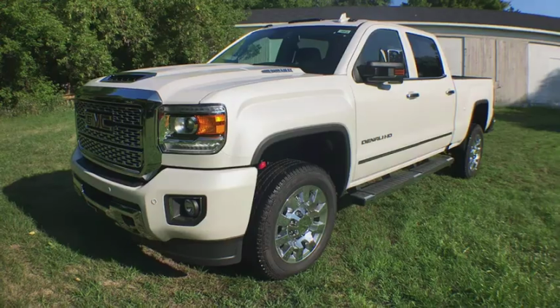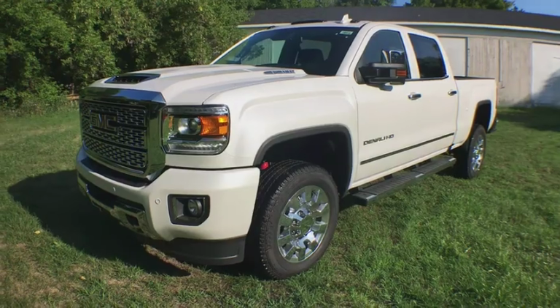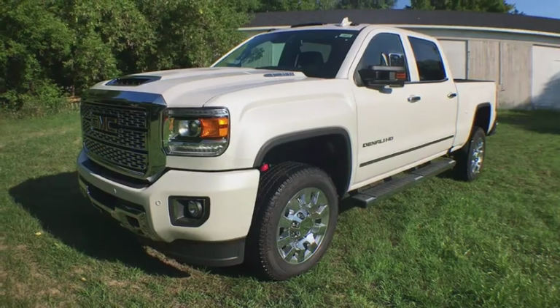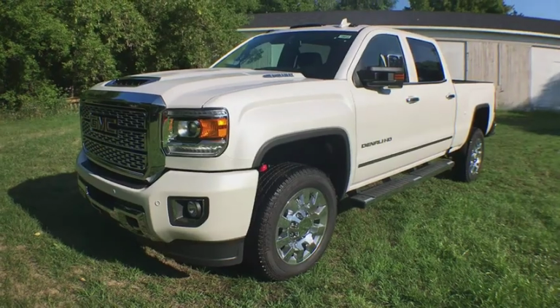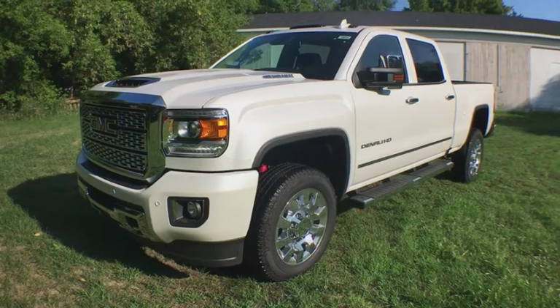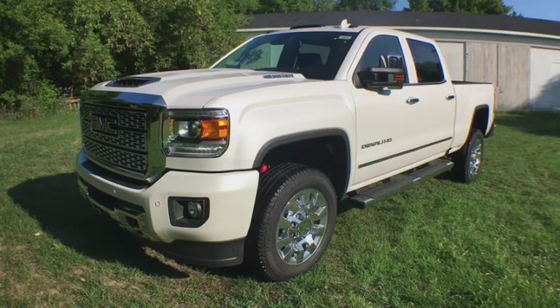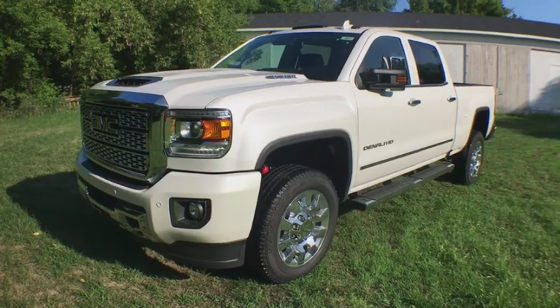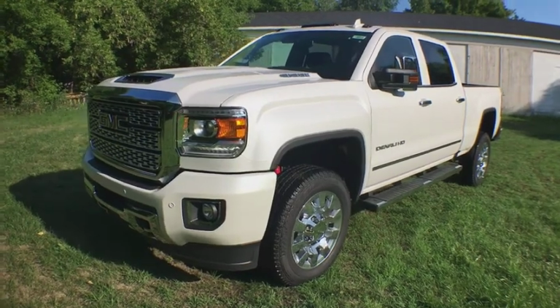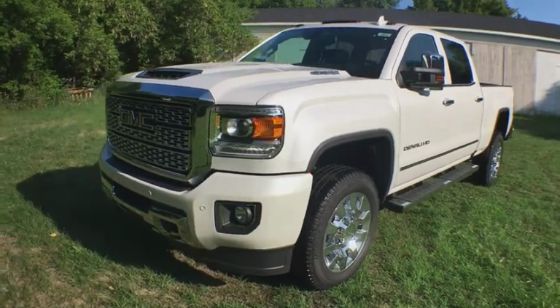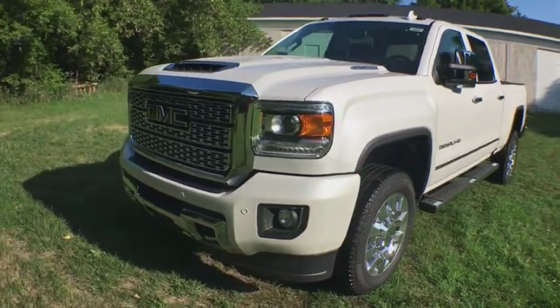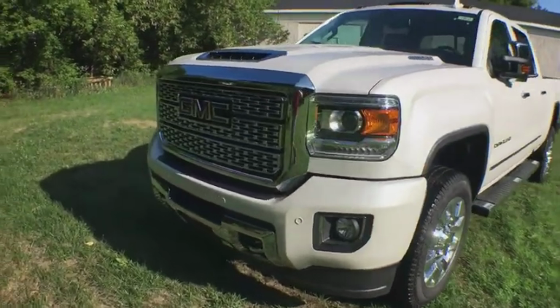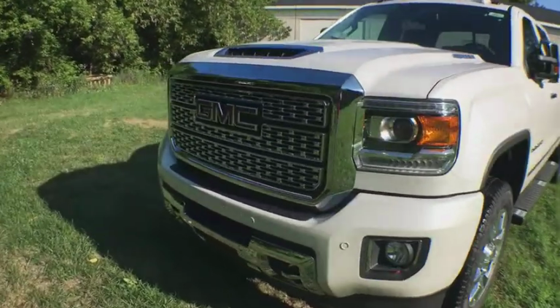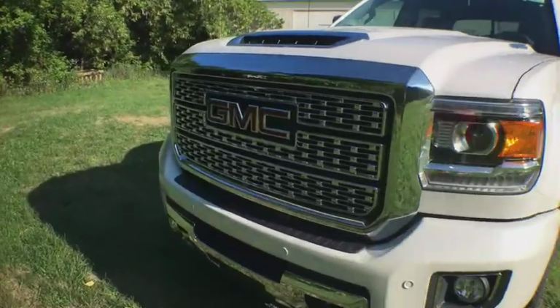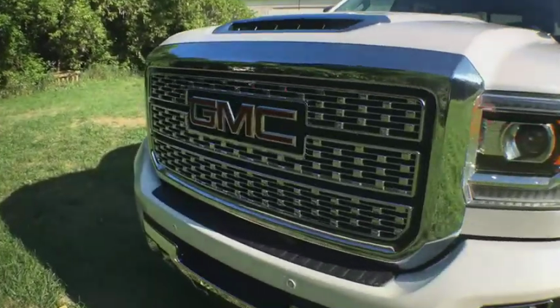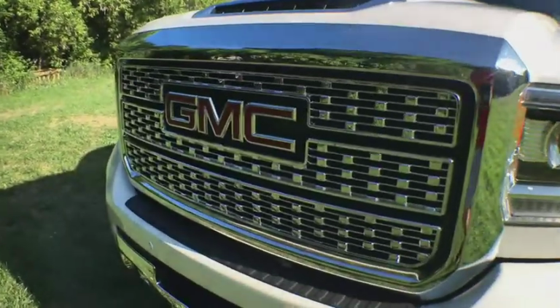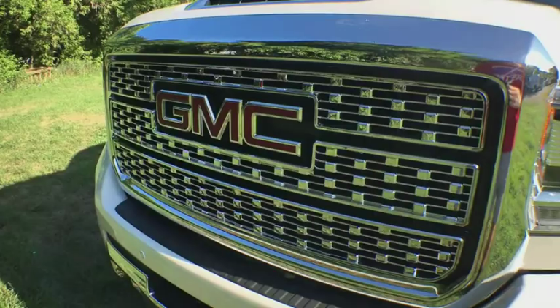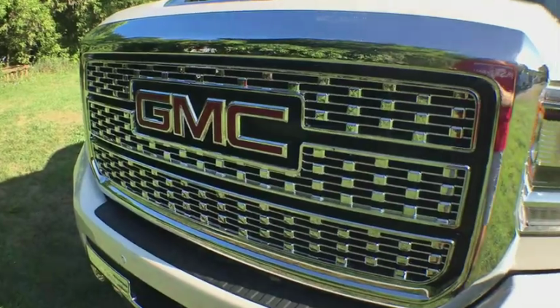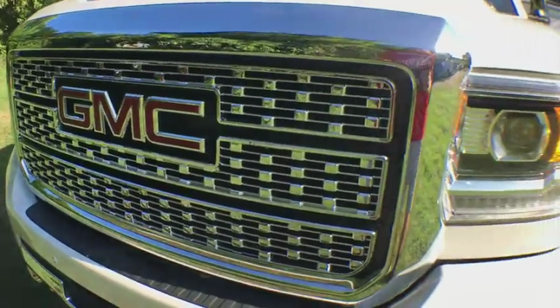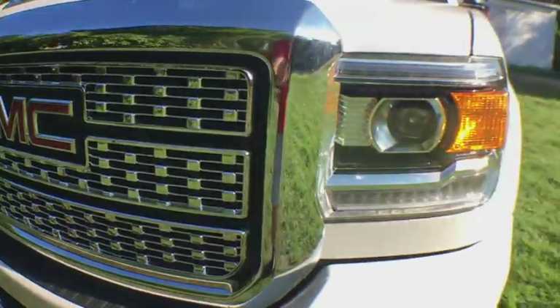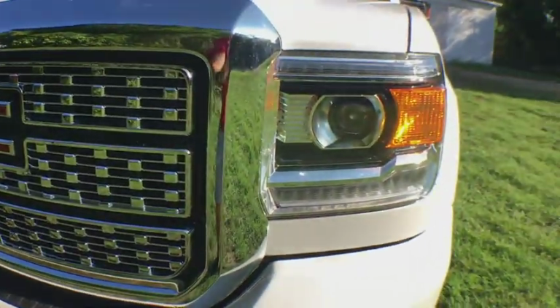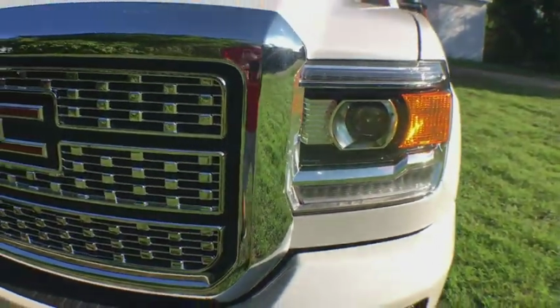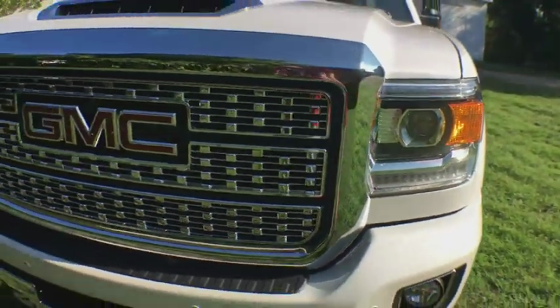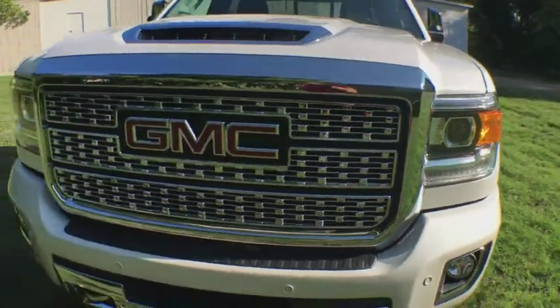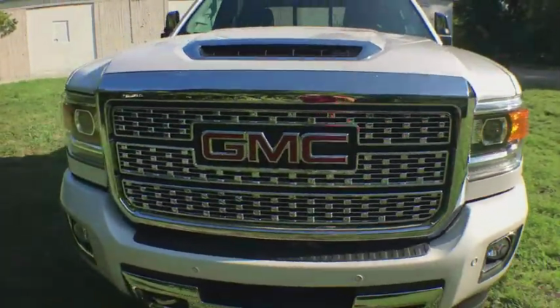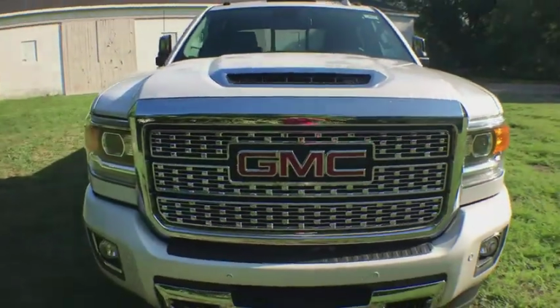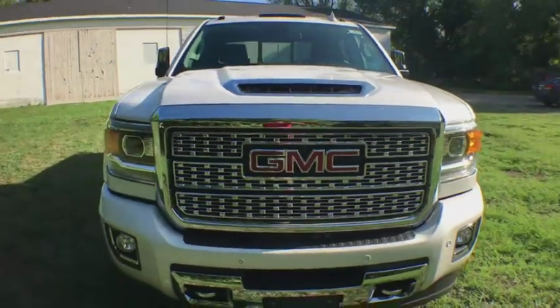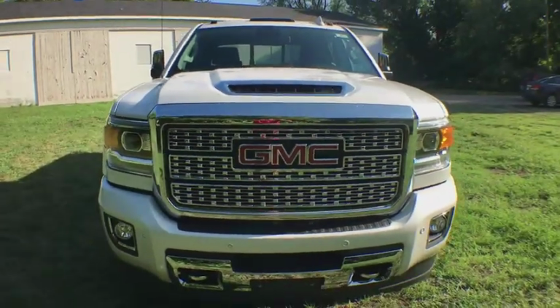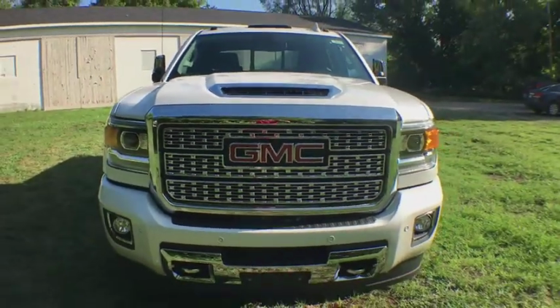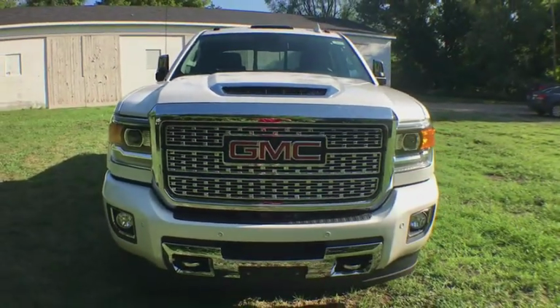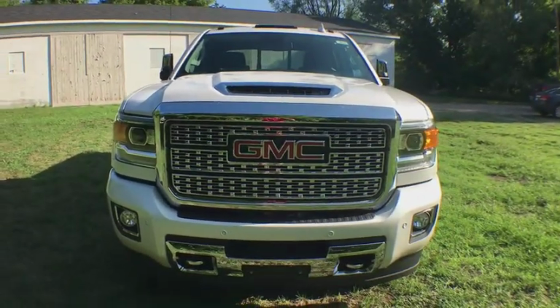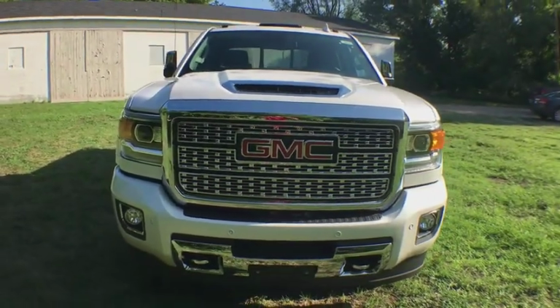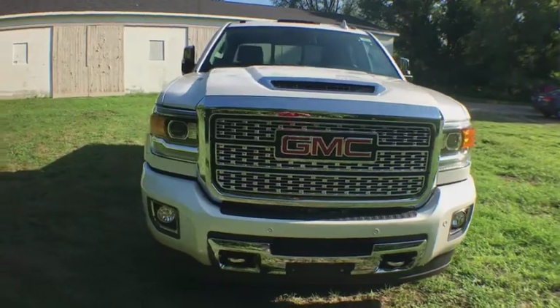2018 GMC Sierra 2500 HD. The GMC Sierra 2500 HD has all your workhorse basics covered. No worries here.